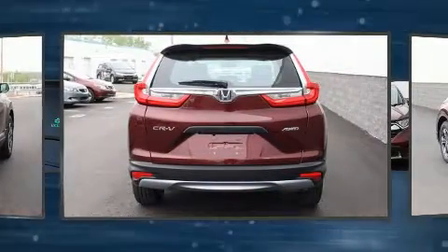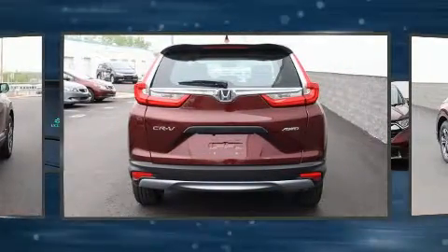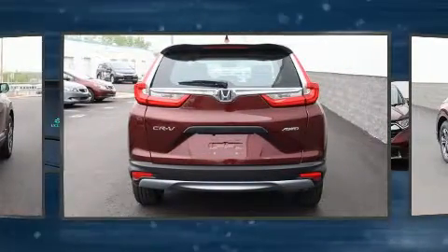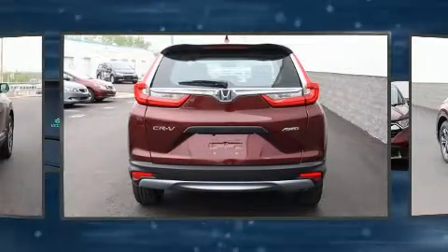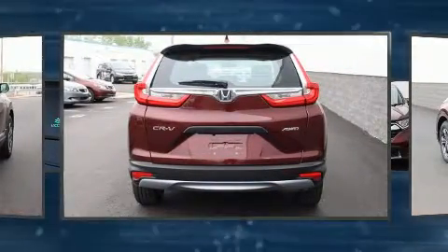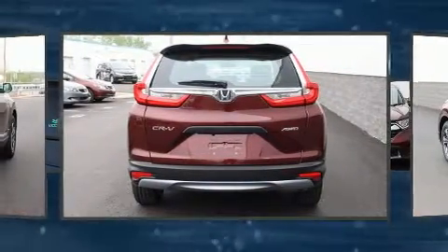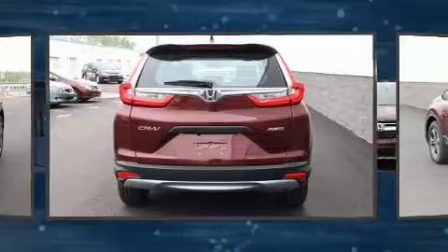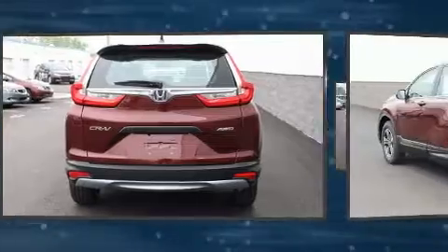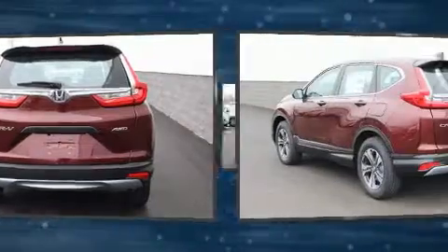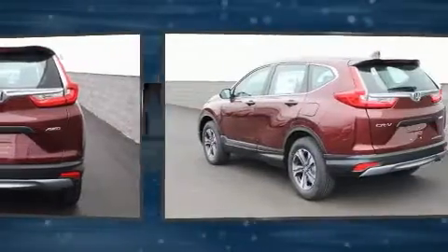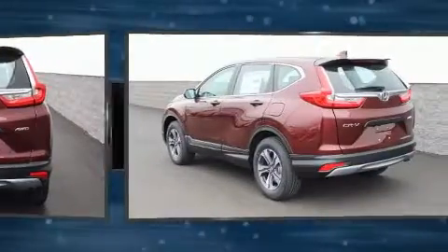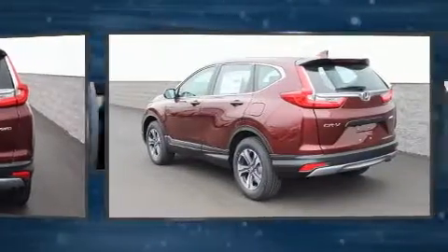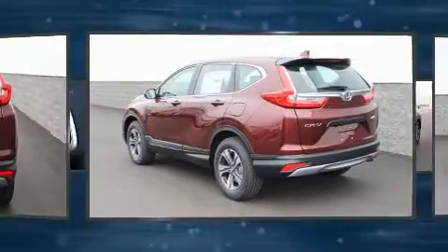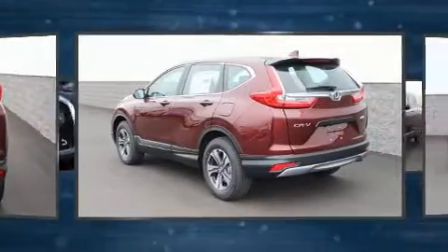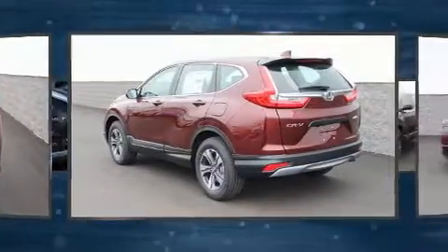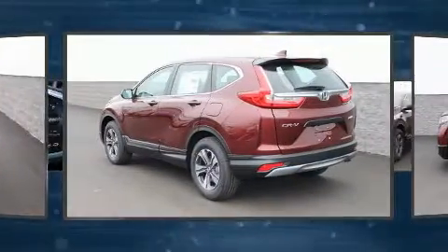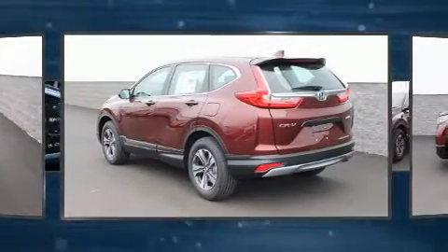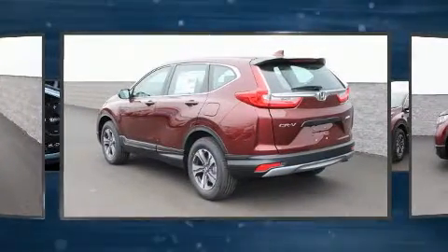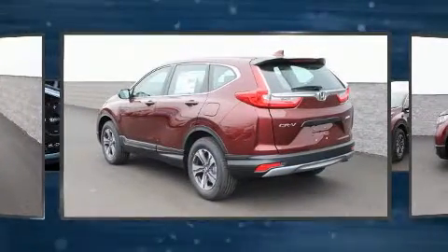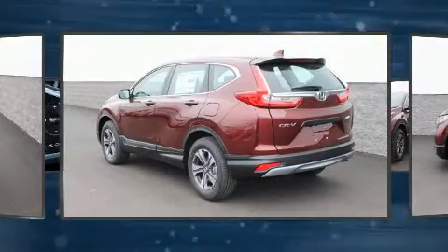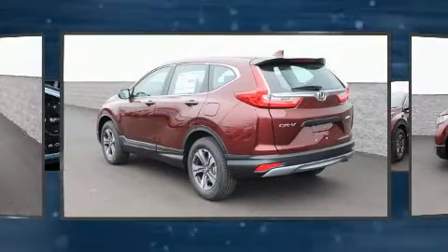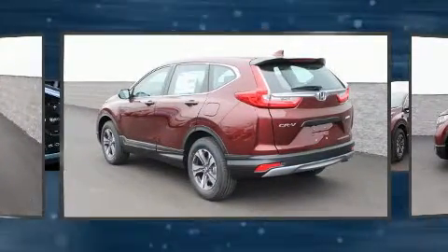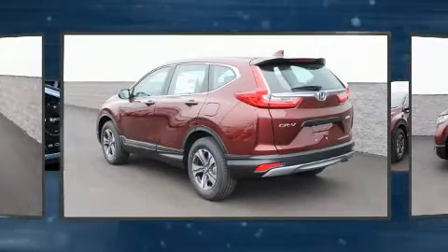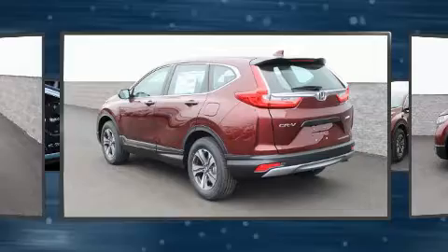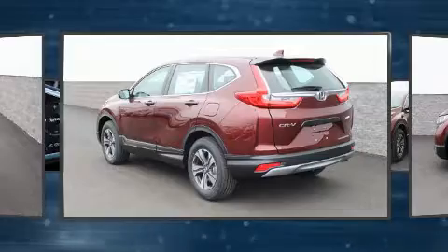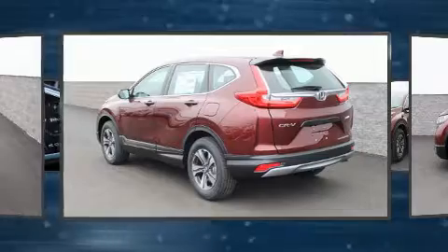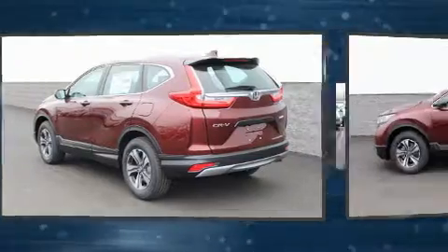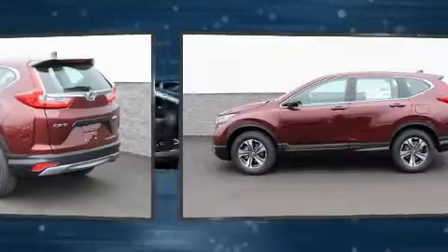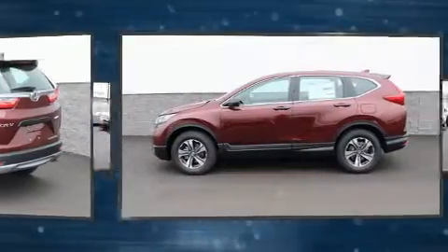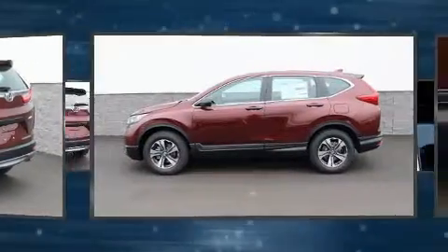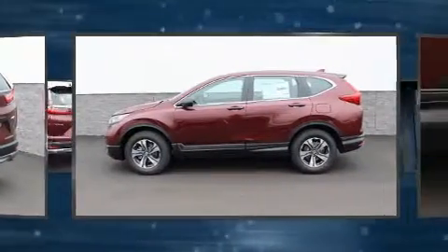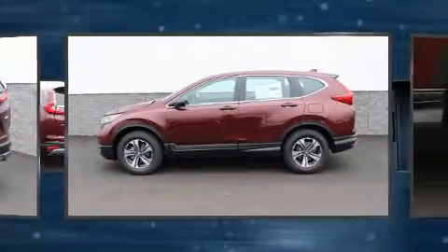Honda infused the interior with top-shelf amenities such as delay-off headlights, a tachometer, remote keyless entry, and power windows.